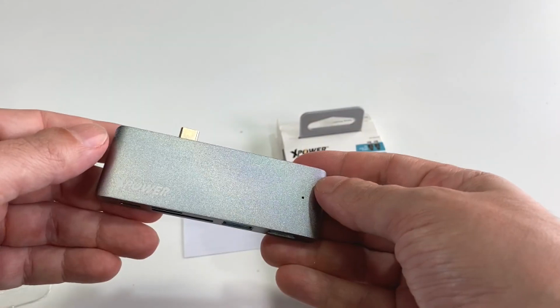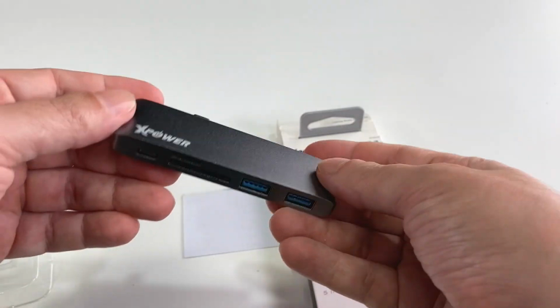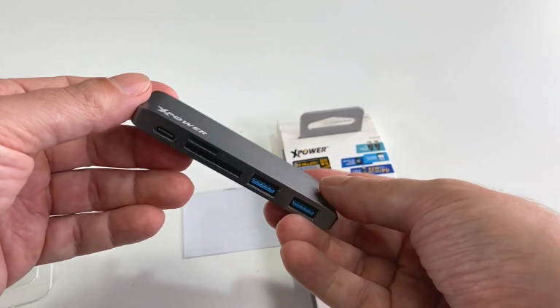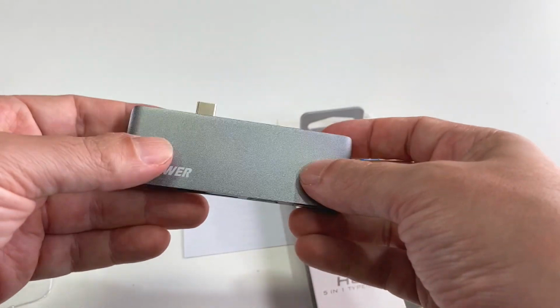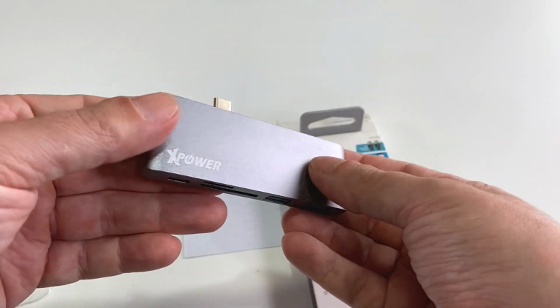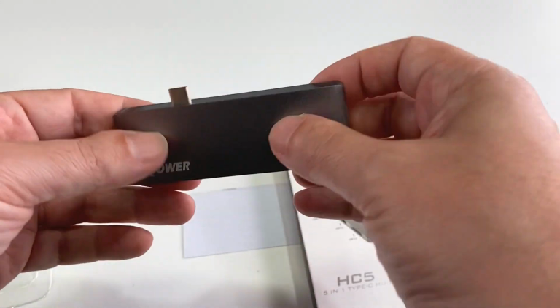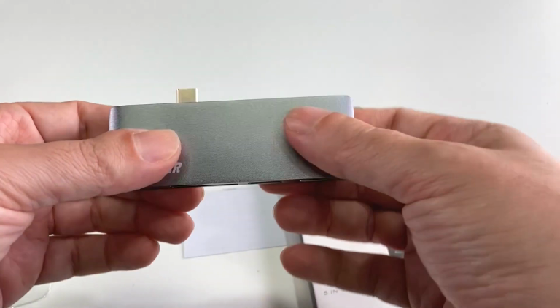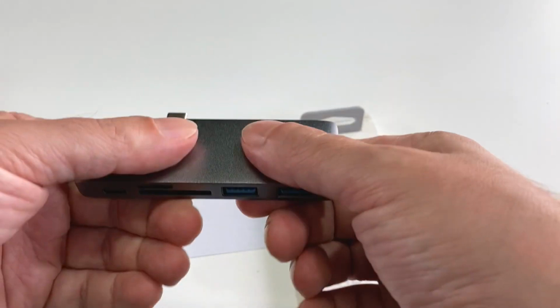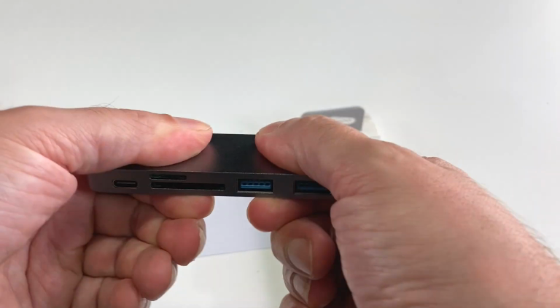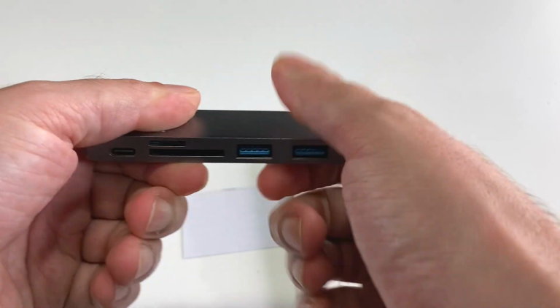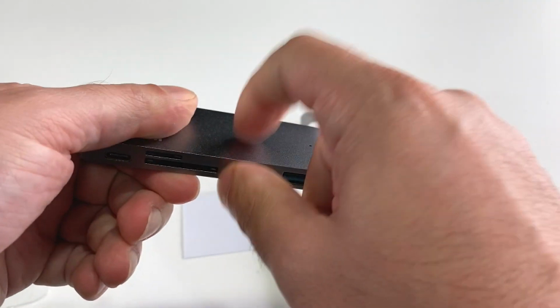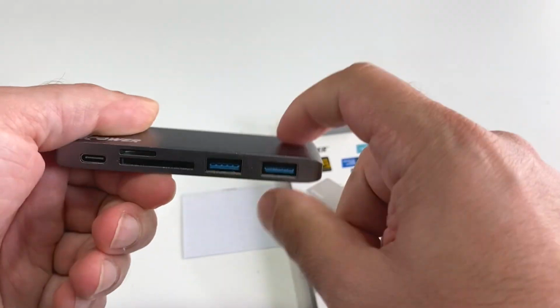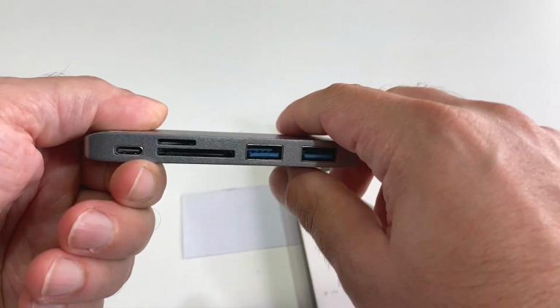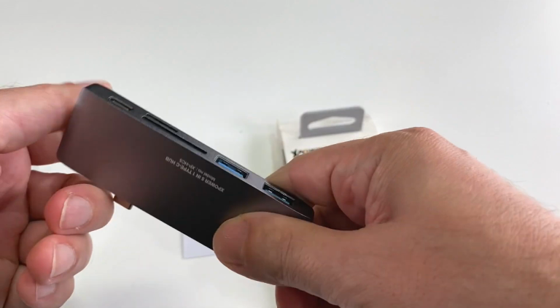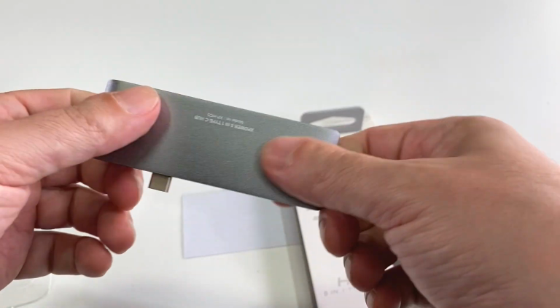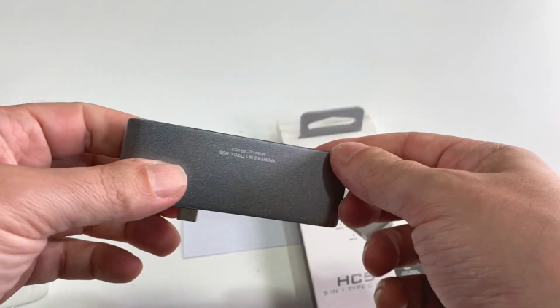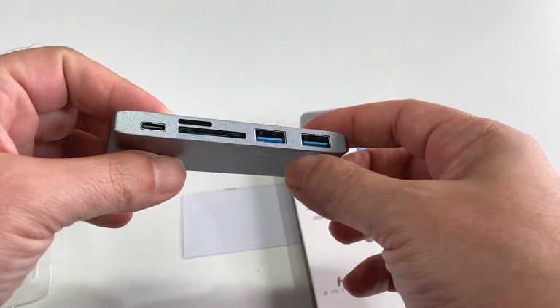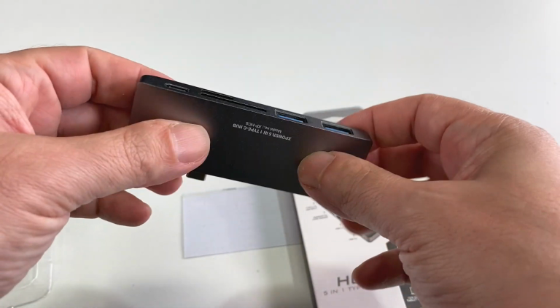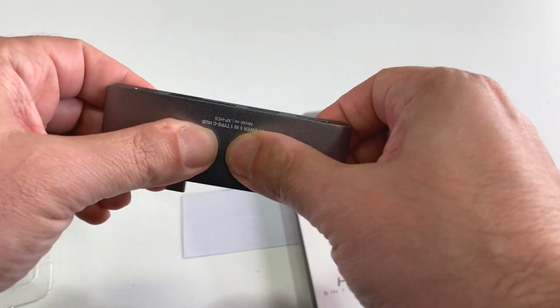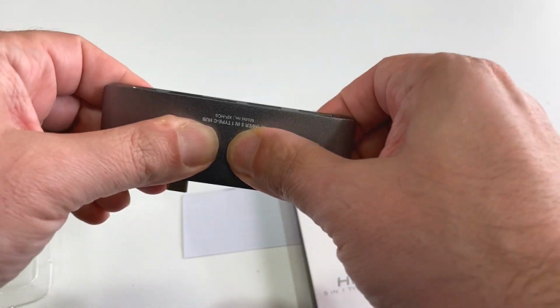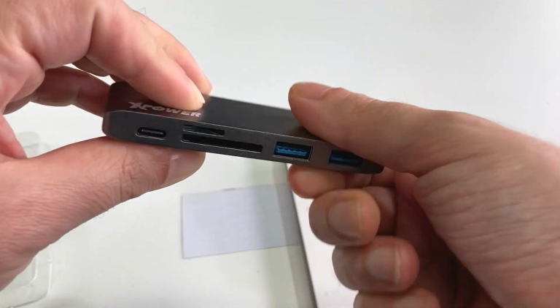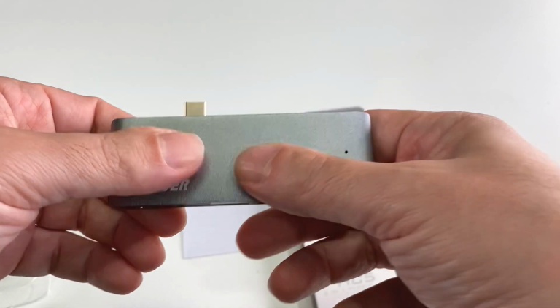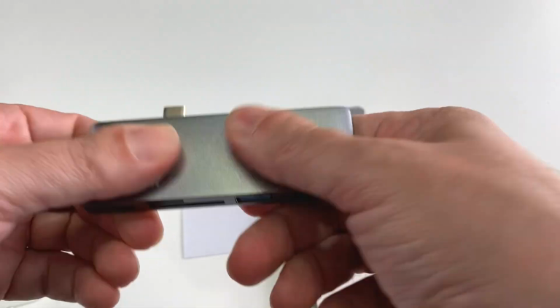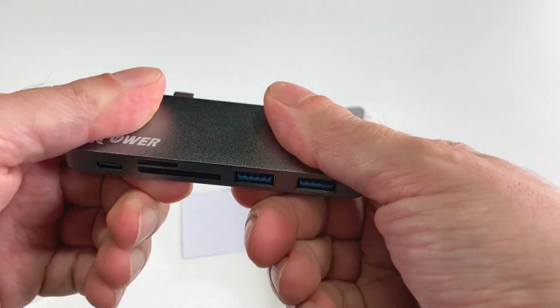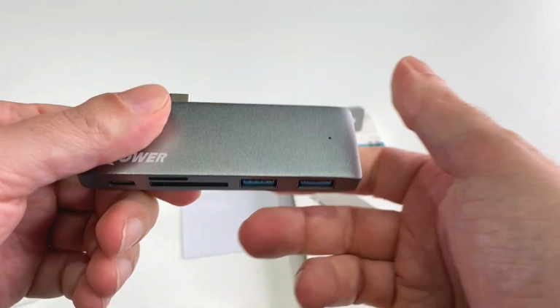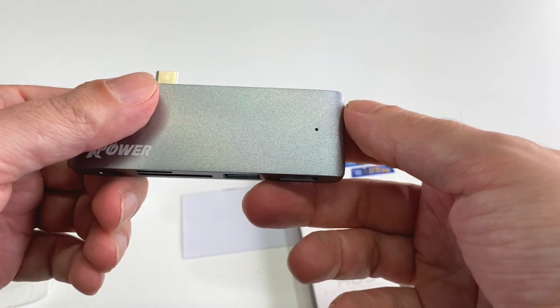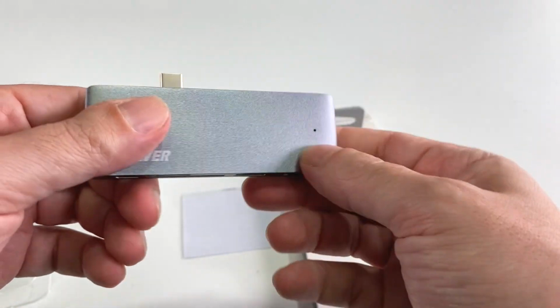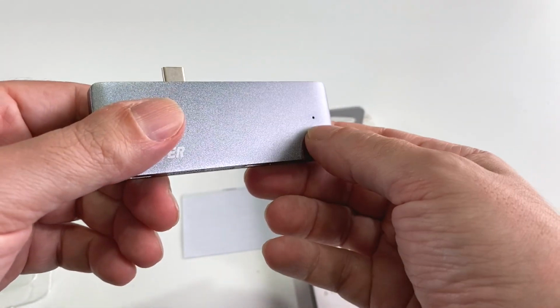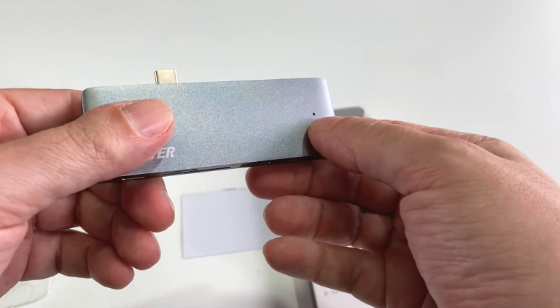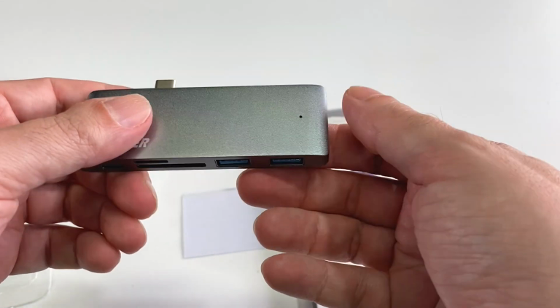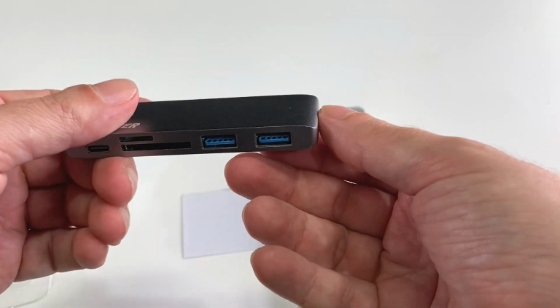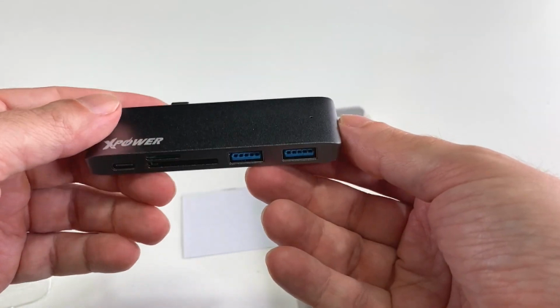Quality-wise, it seems pretty good on the surface. The metal quality is decent — it's lightweight but not flimsy, and it's probably going to be hard to bend or break. There's an LED that lights up when you're running power through it.